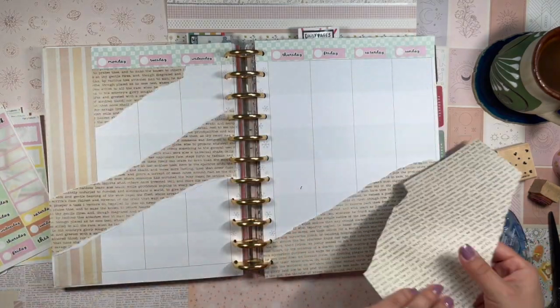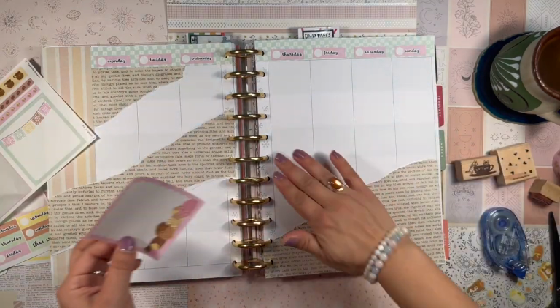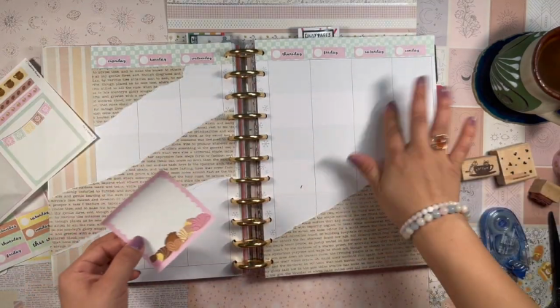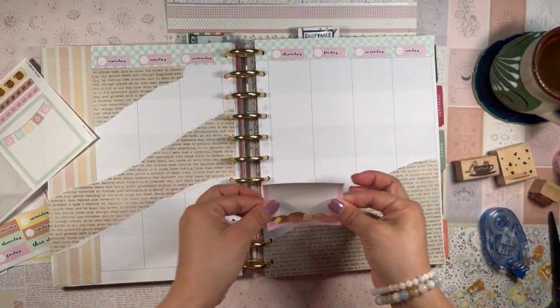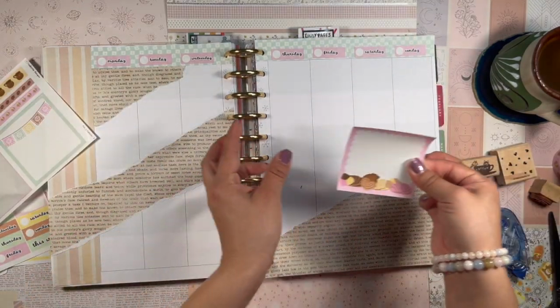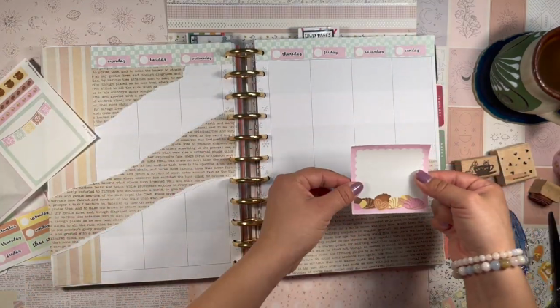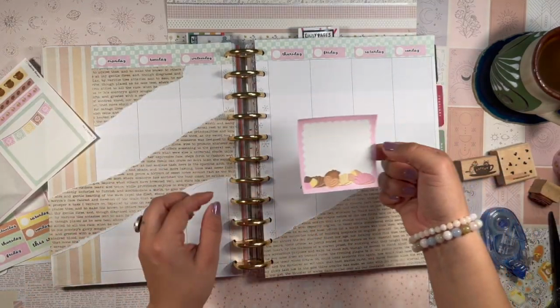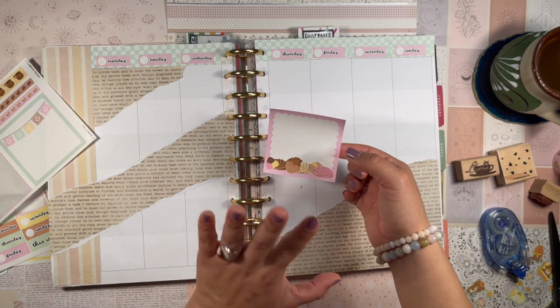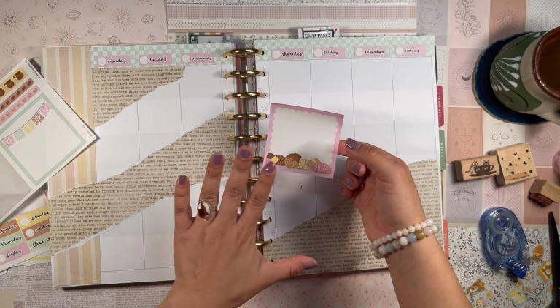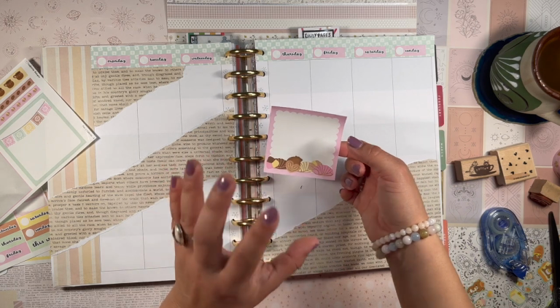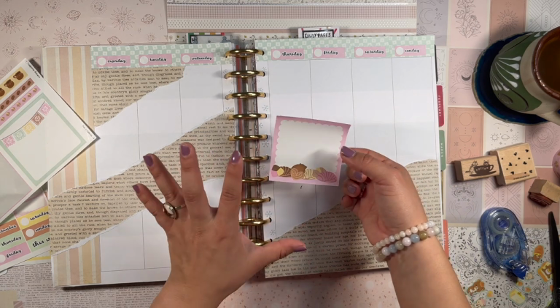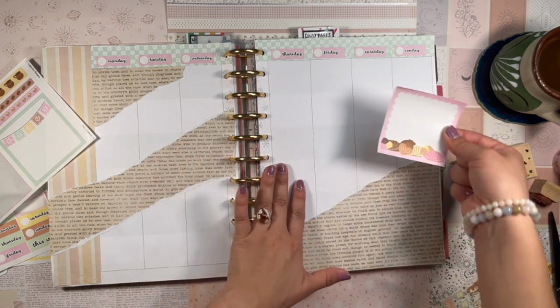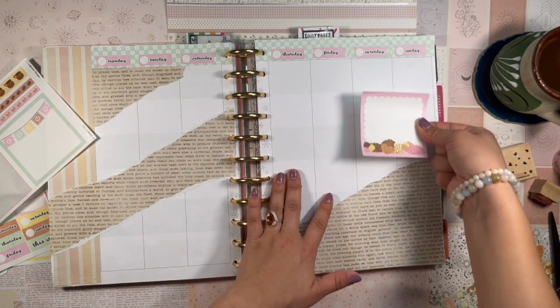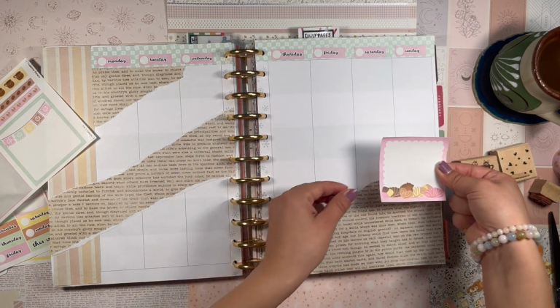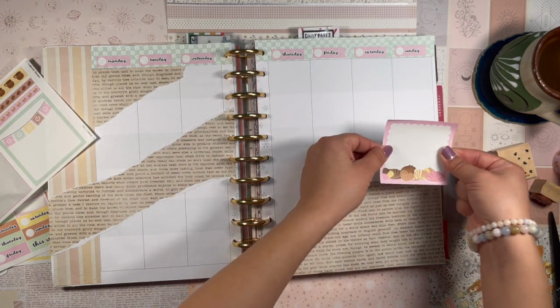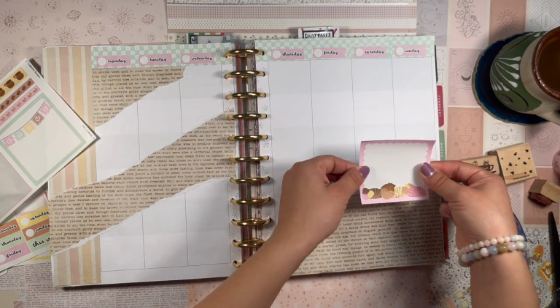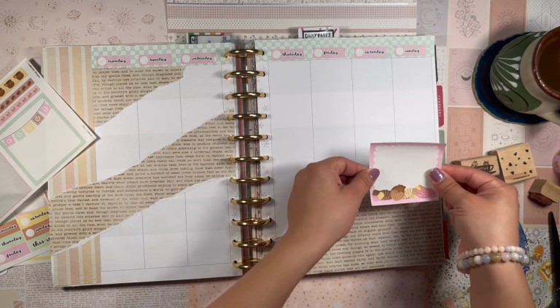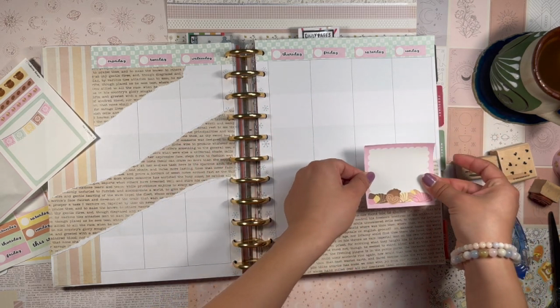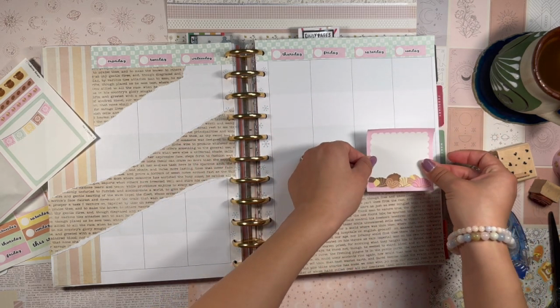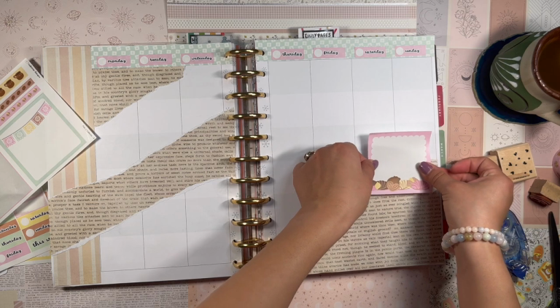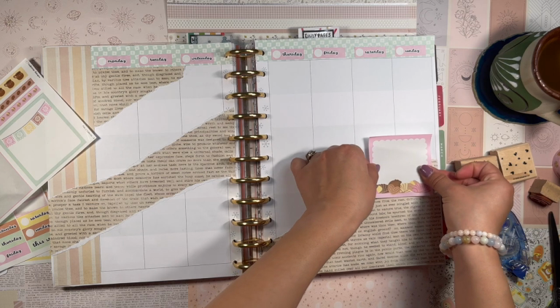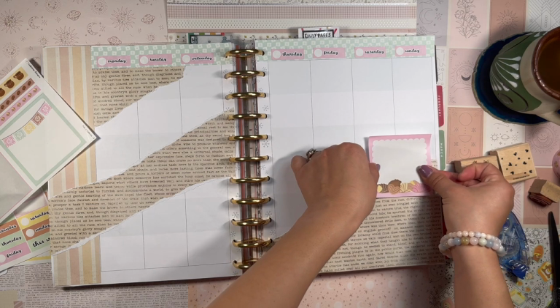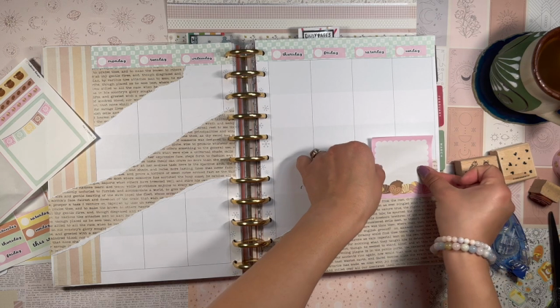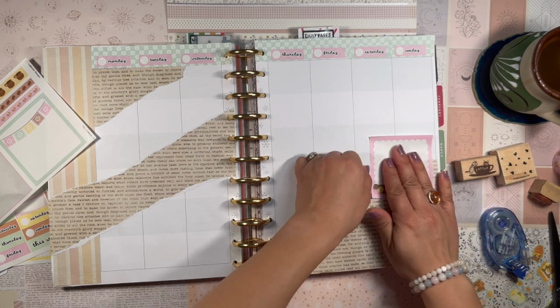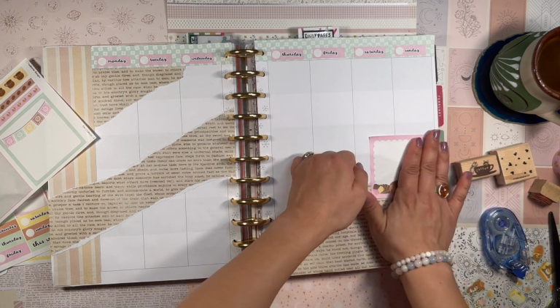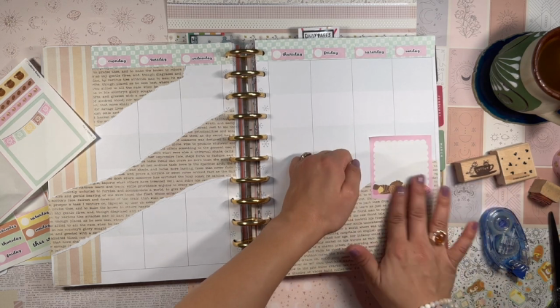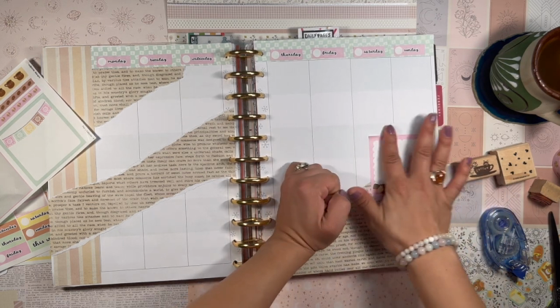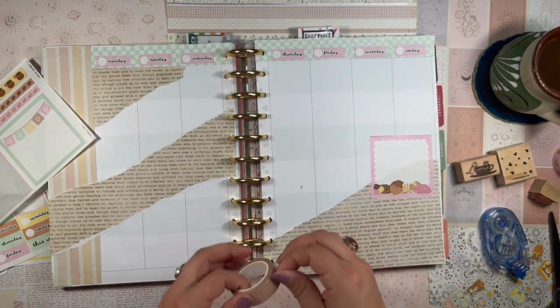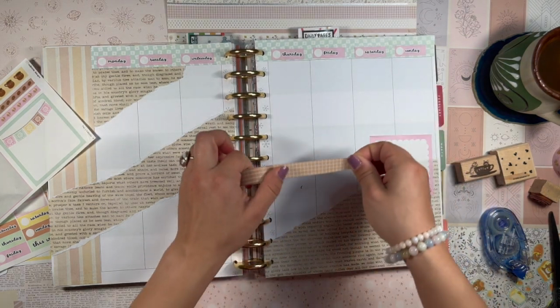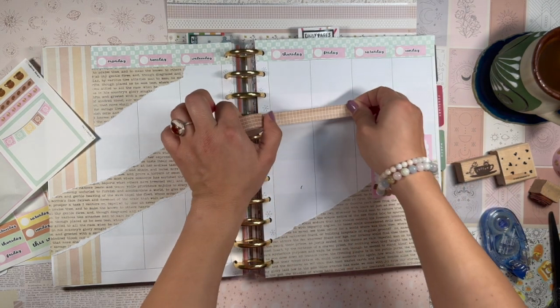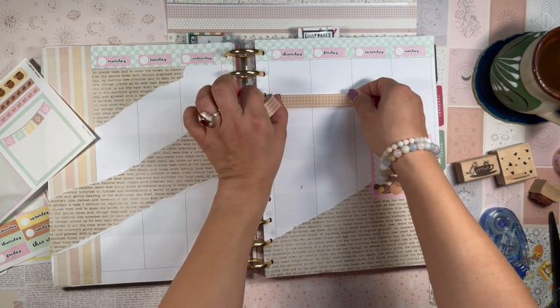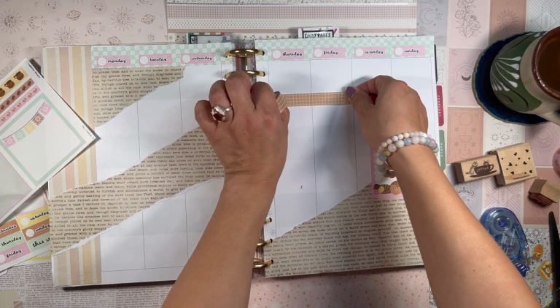Now to lay down some stickers. I always like putting some of the big box stickers on the weekend because I like to journal. Let's put this down here and I'm going to put some washi tape down.